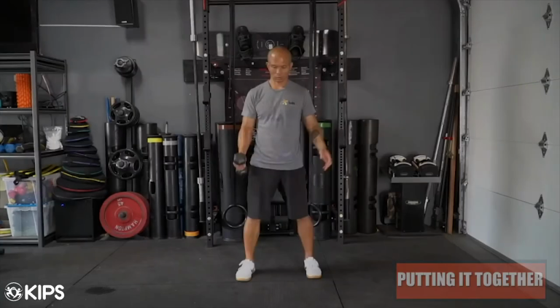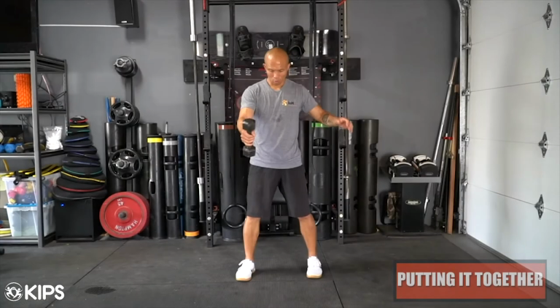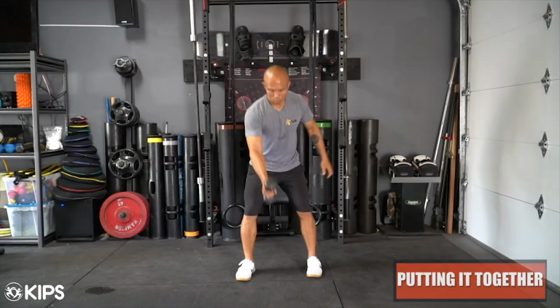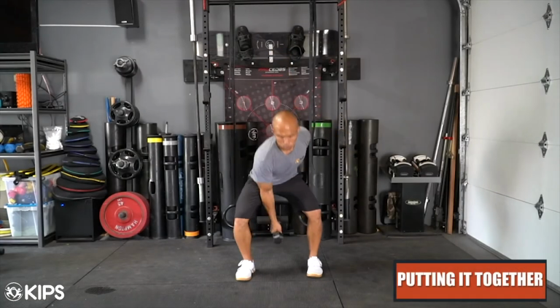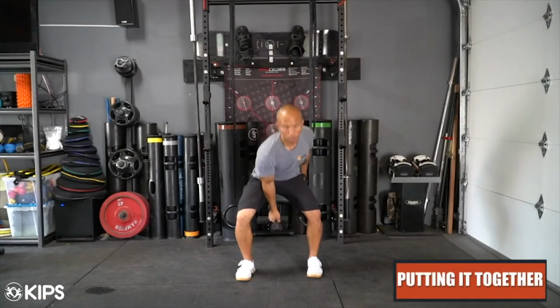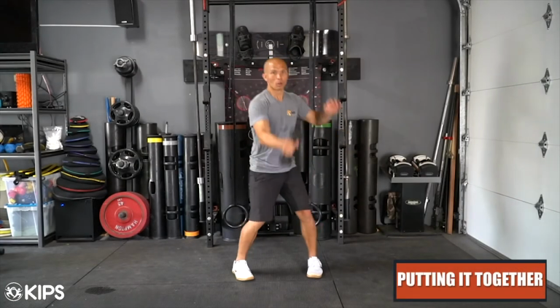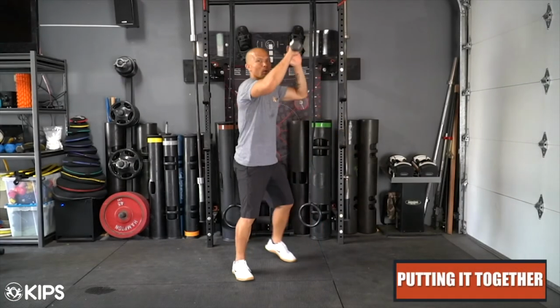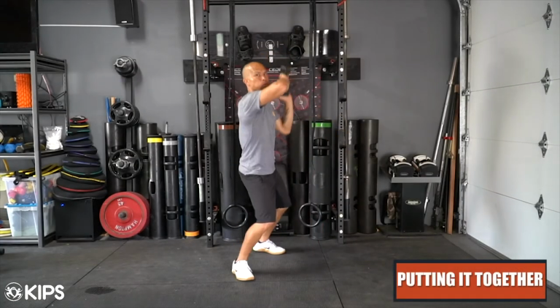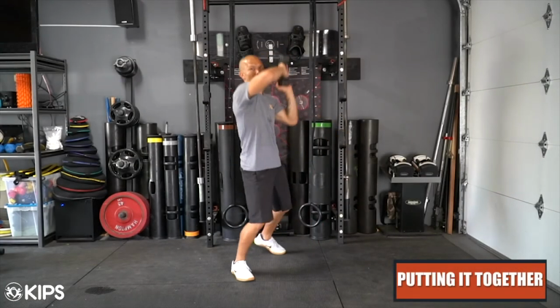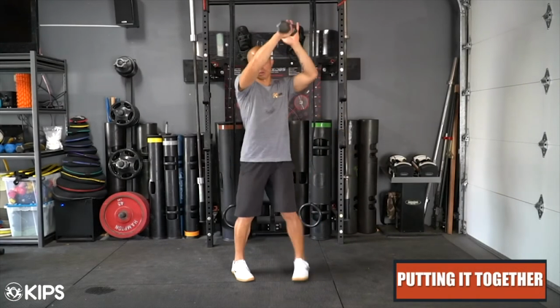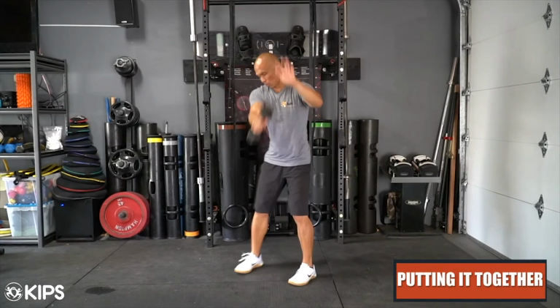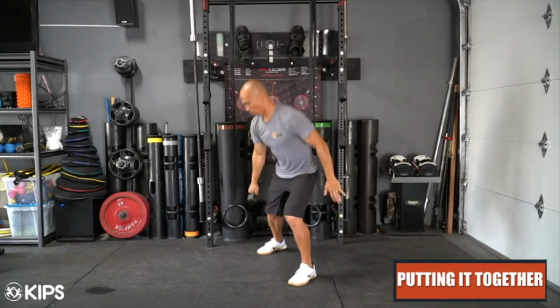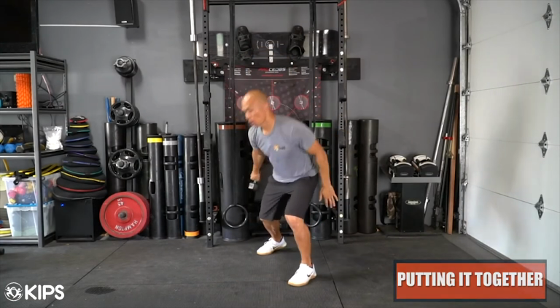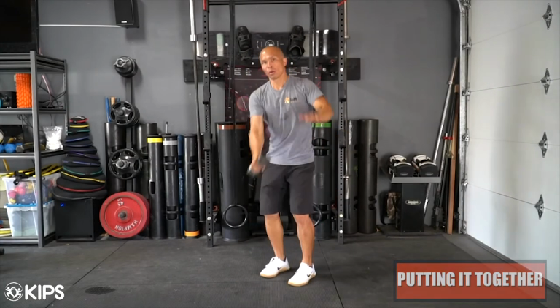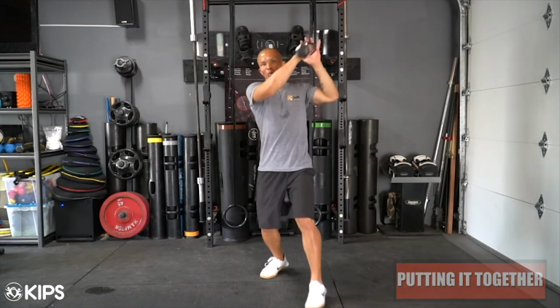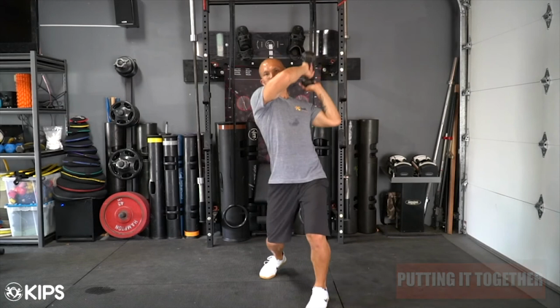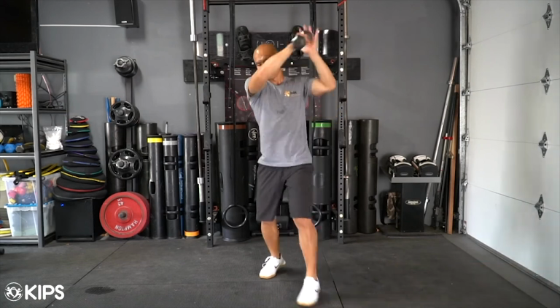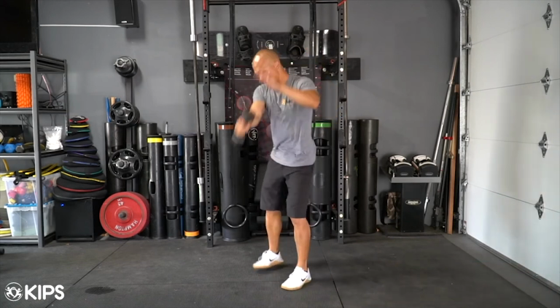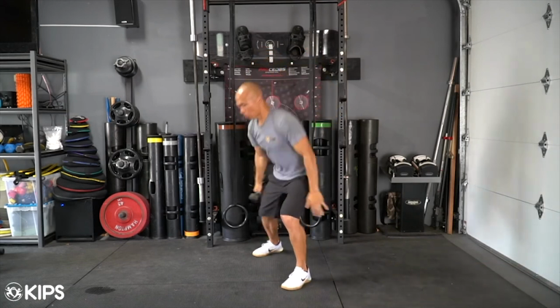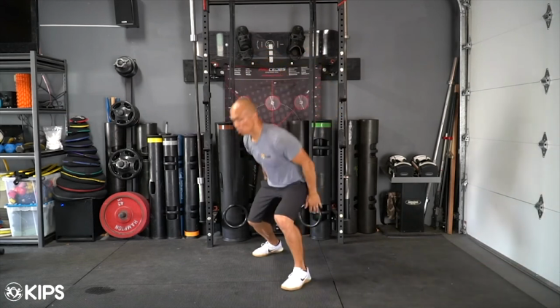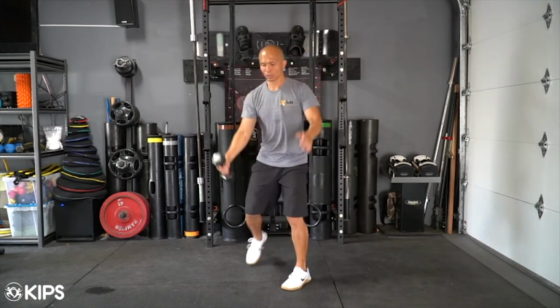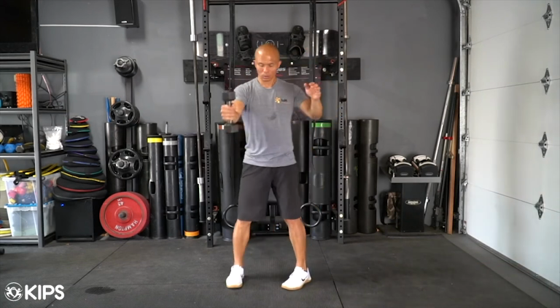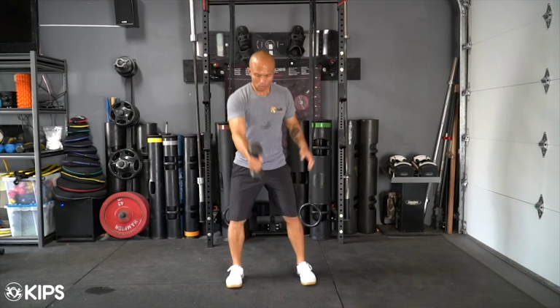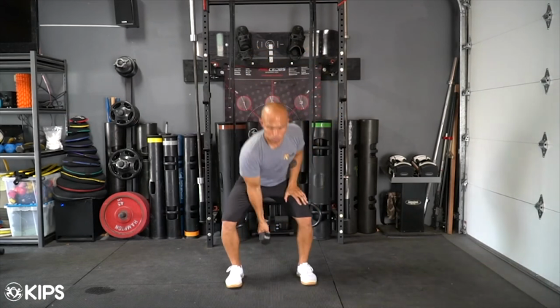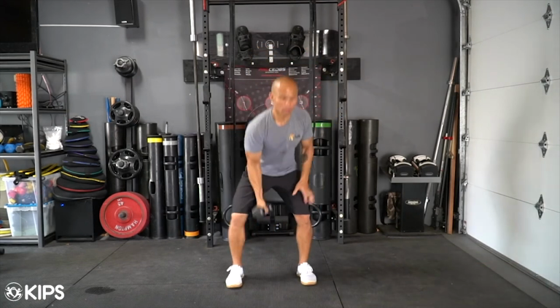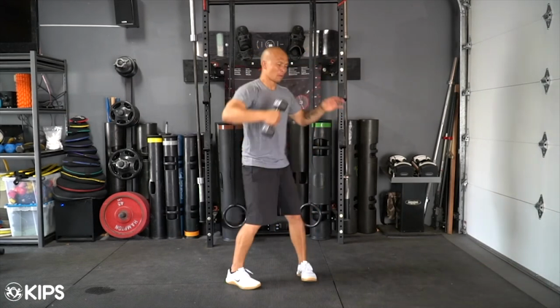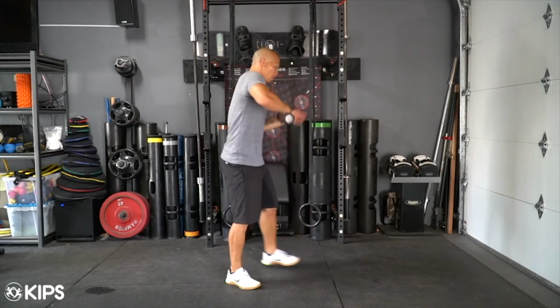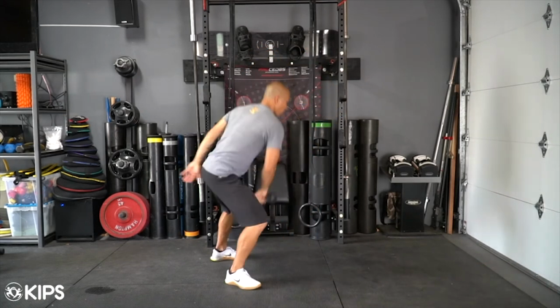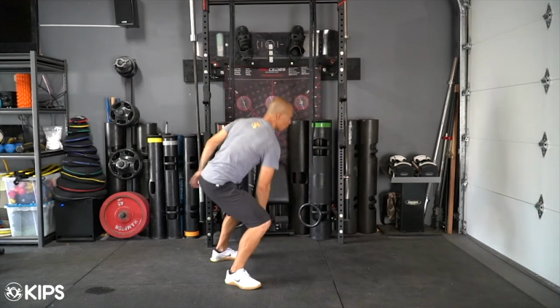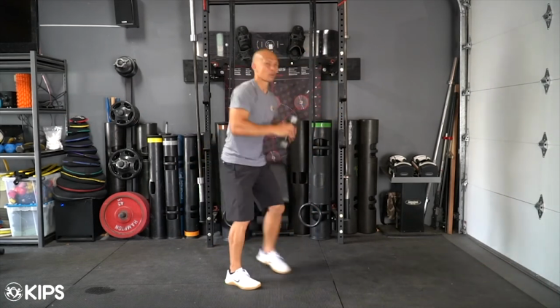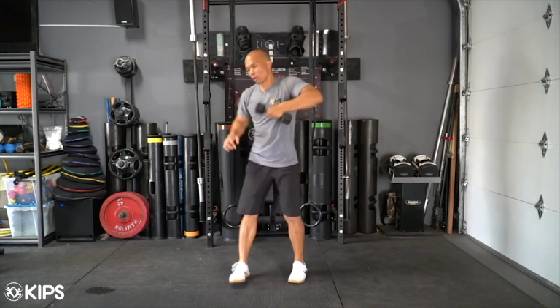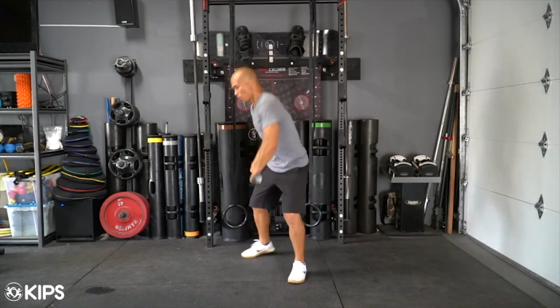Use these movements as individual loaded movements. Practice them and become proficient. When you're ready, put them together in a big boy flow. Take care.